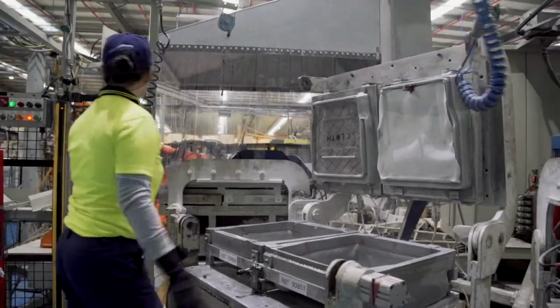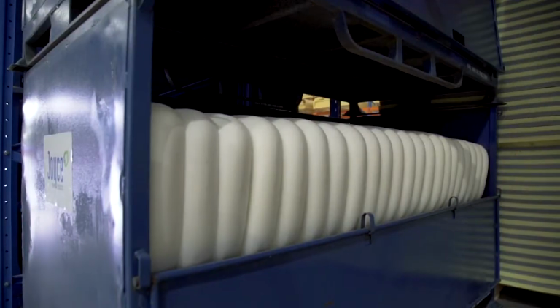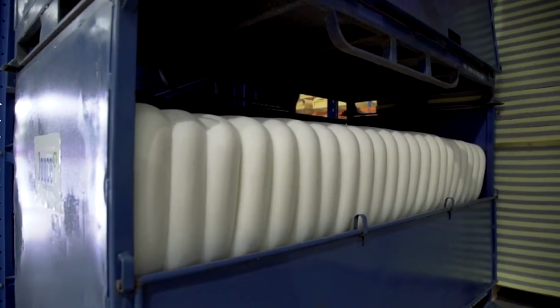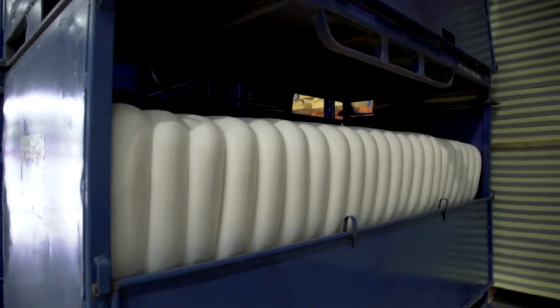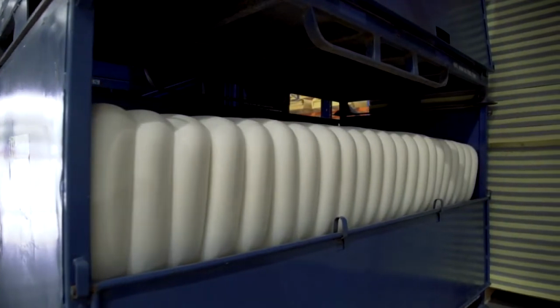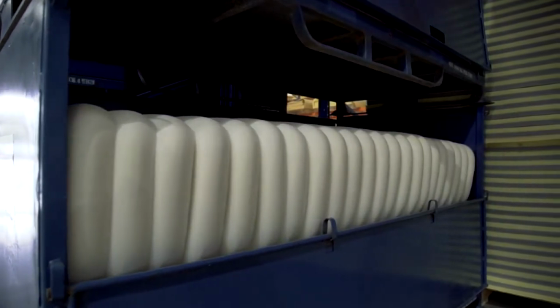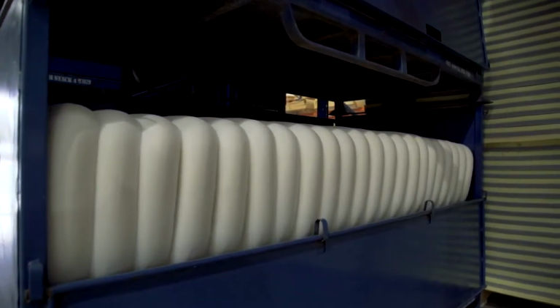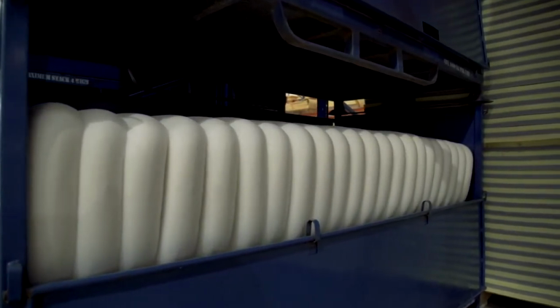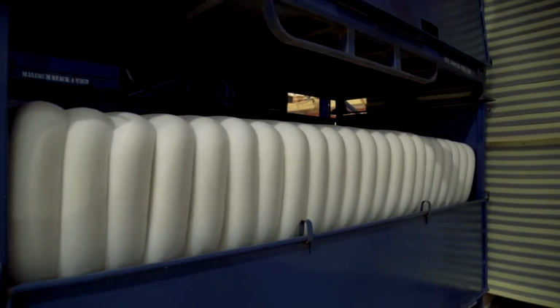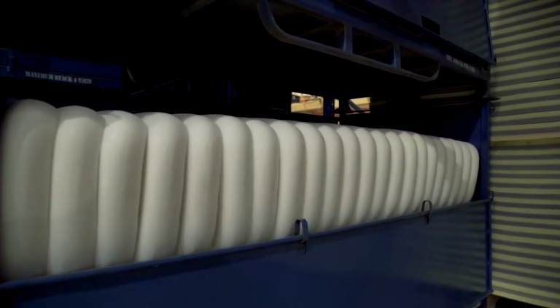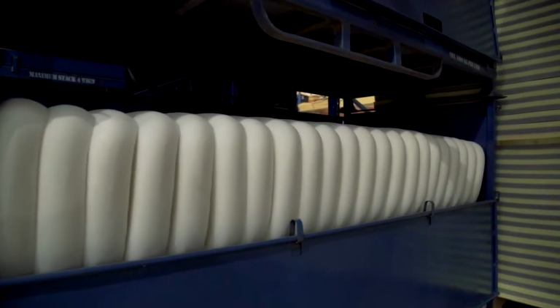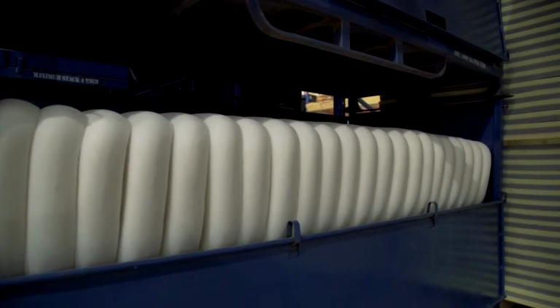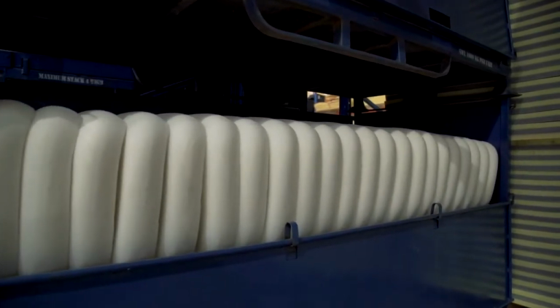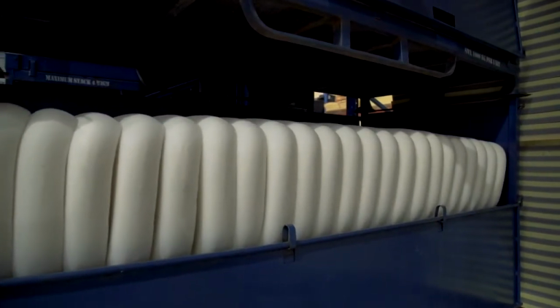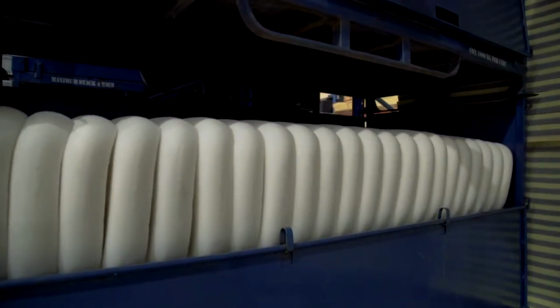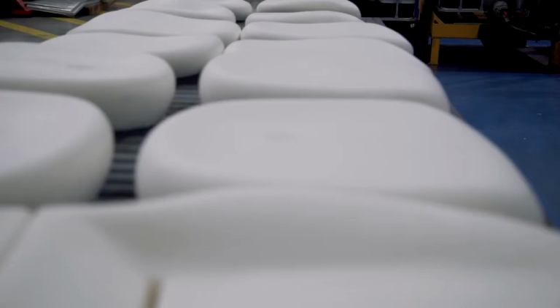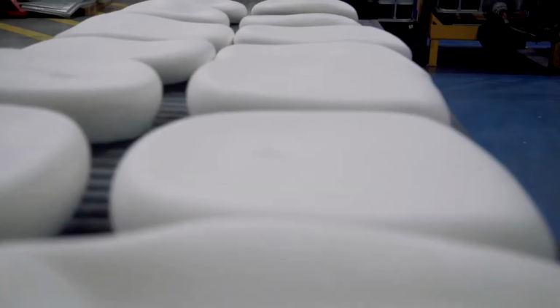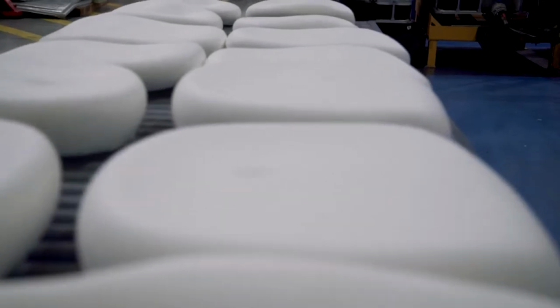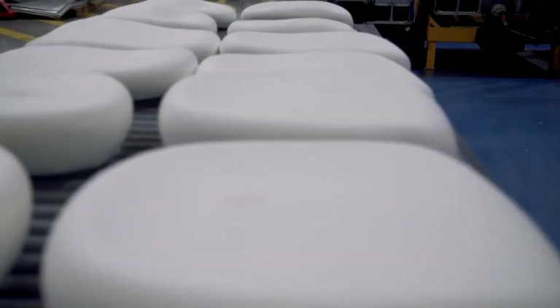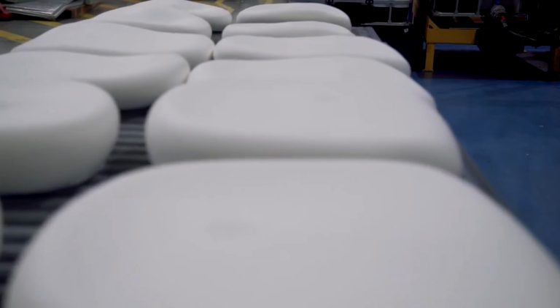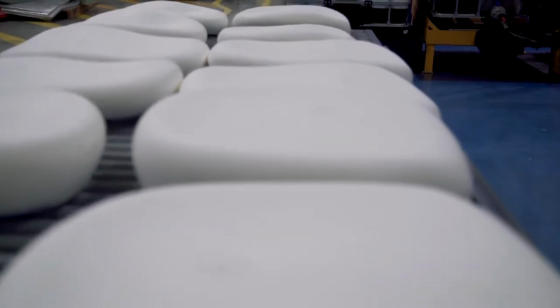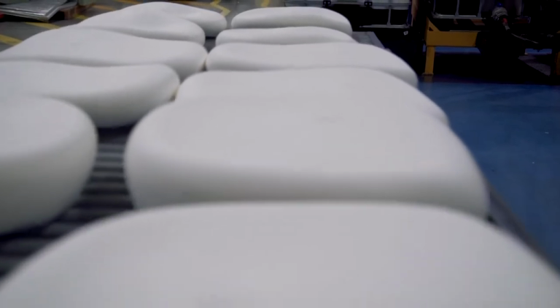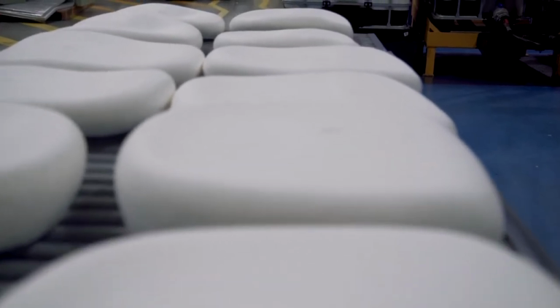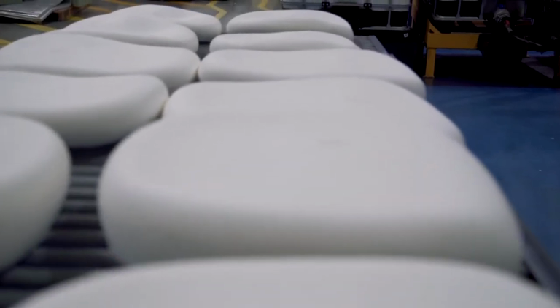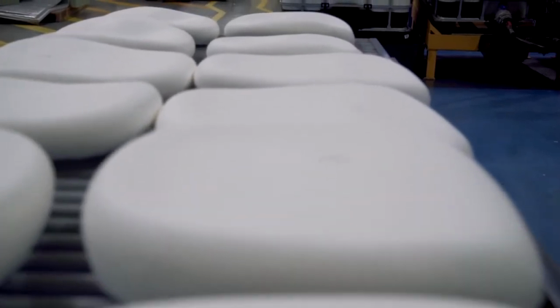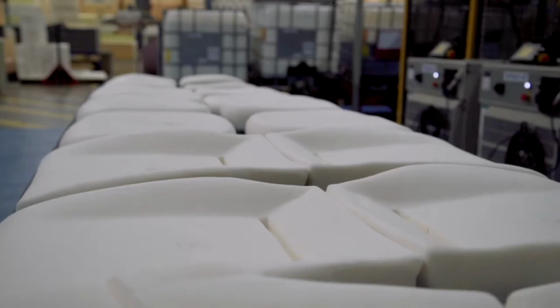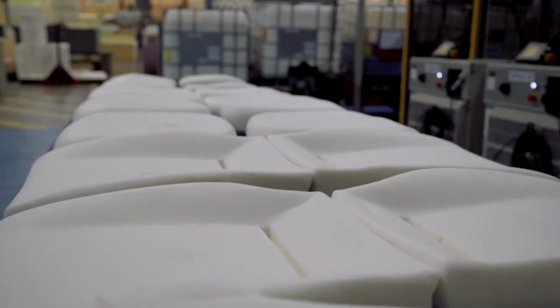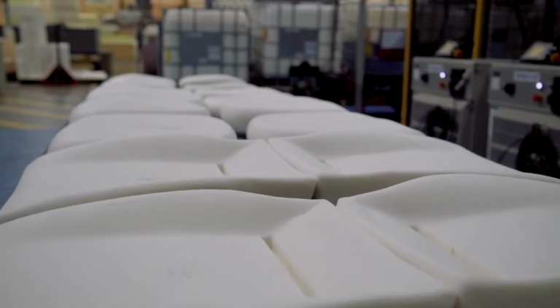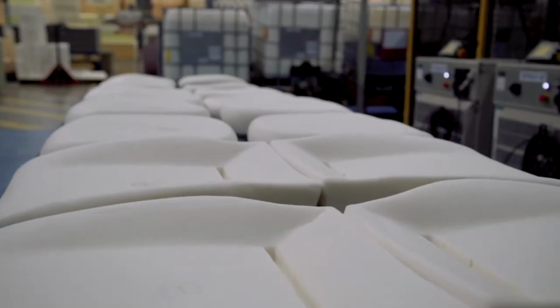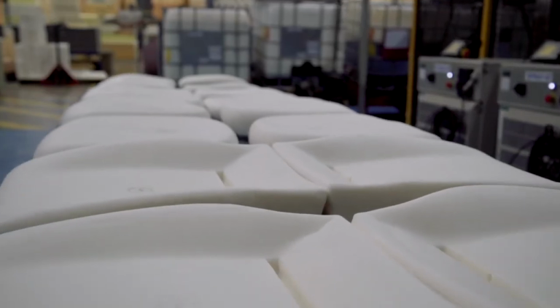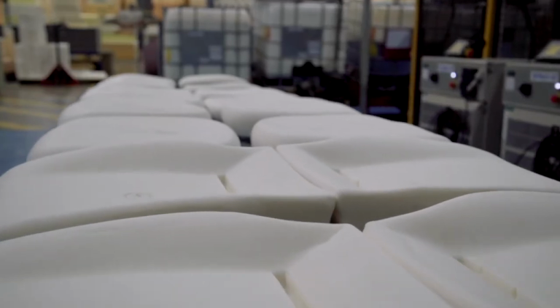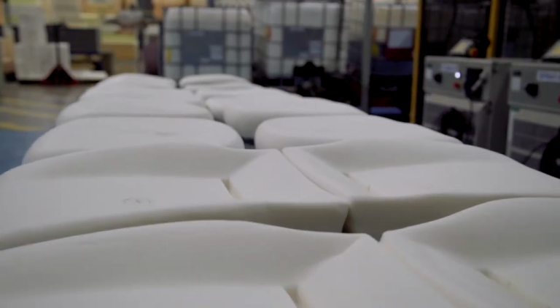Moulded foam offers a wide range of applications including pillows, seating, automotive, rail and medical products.